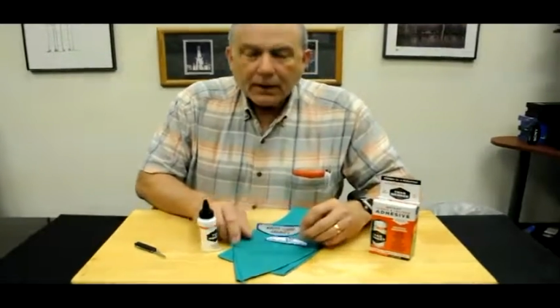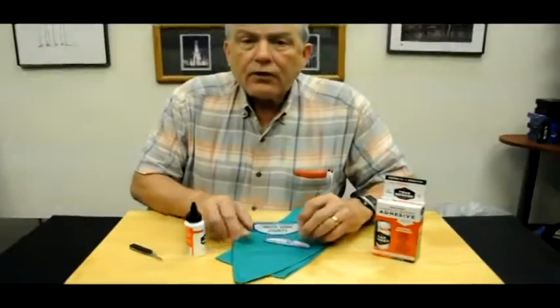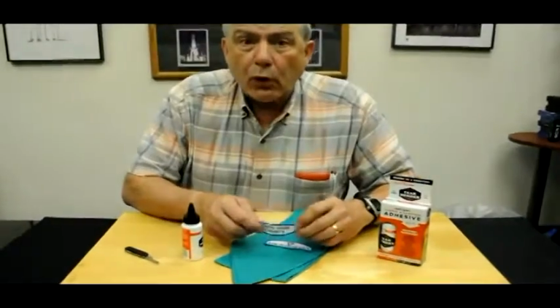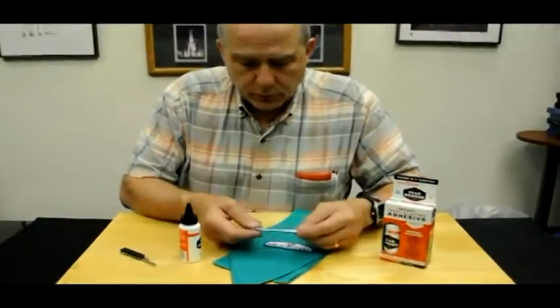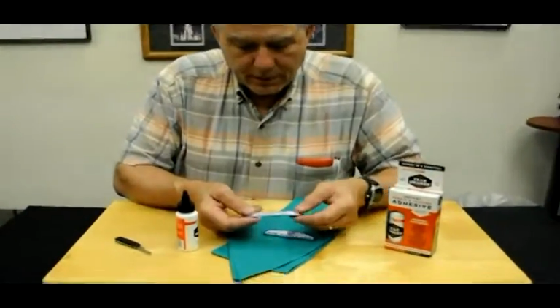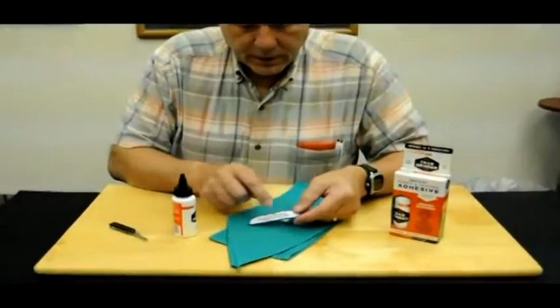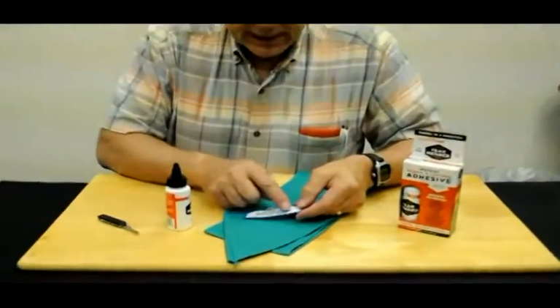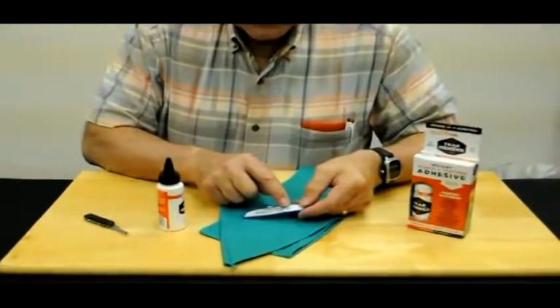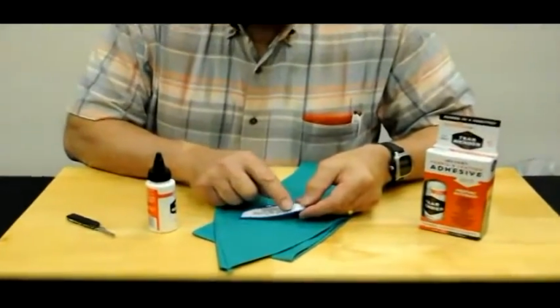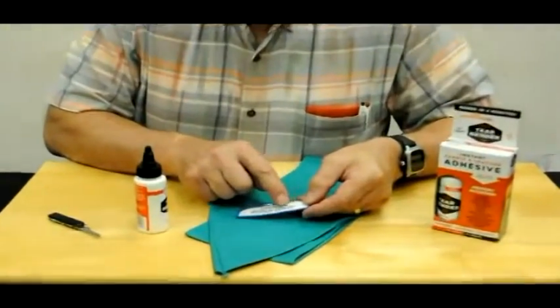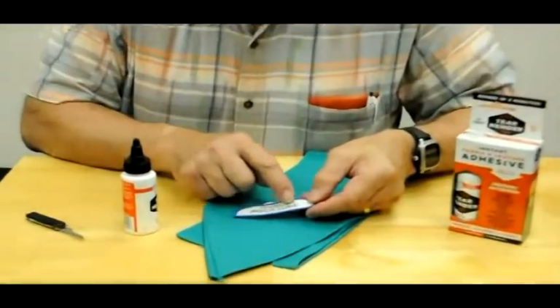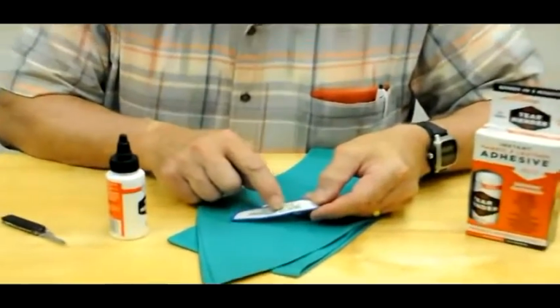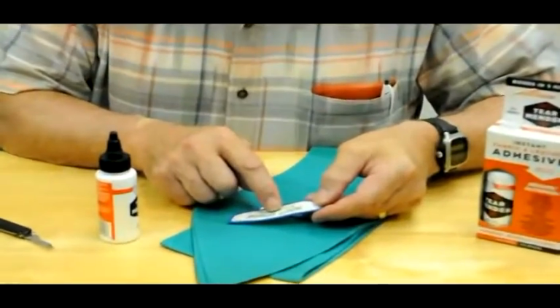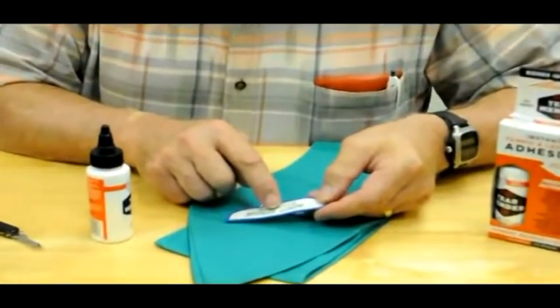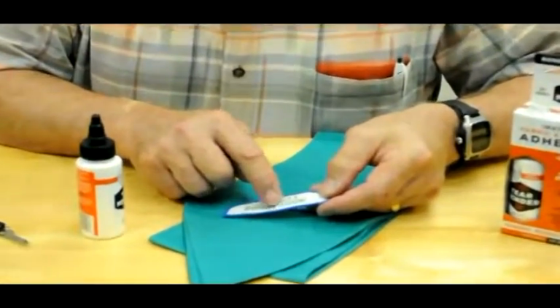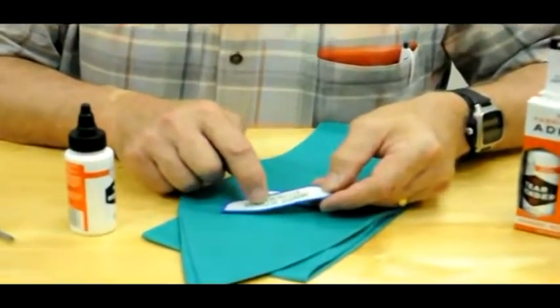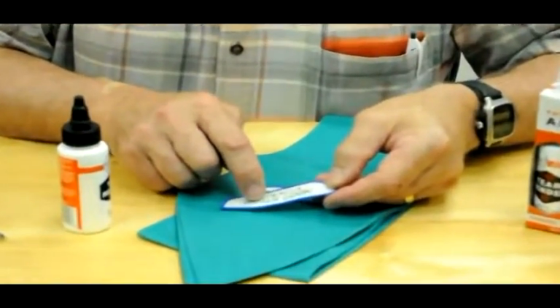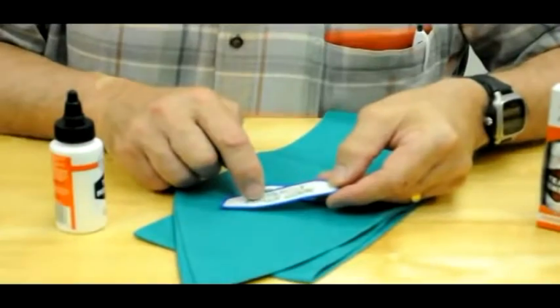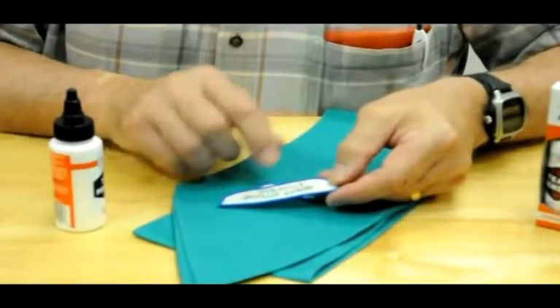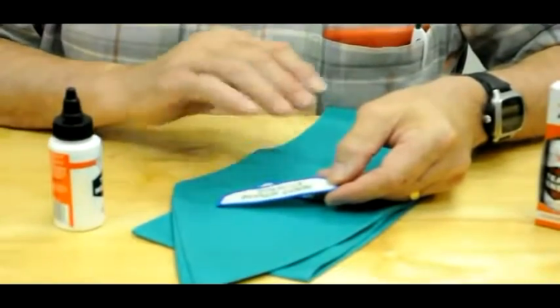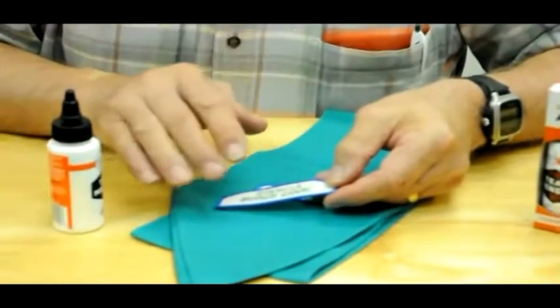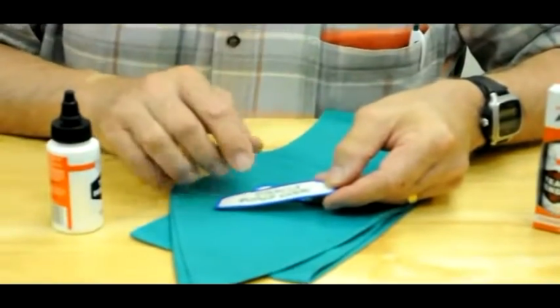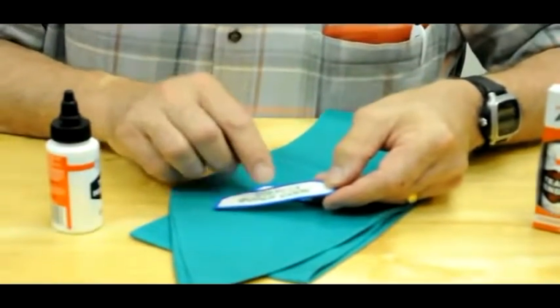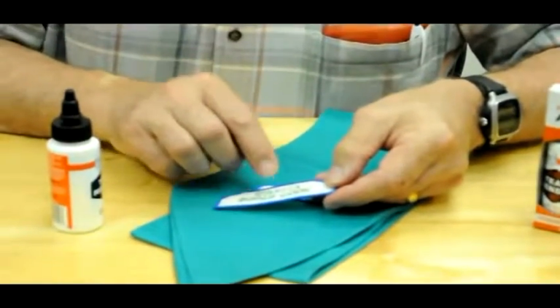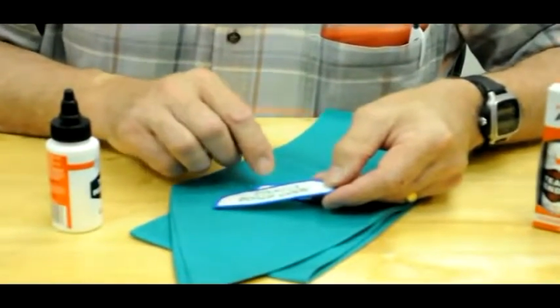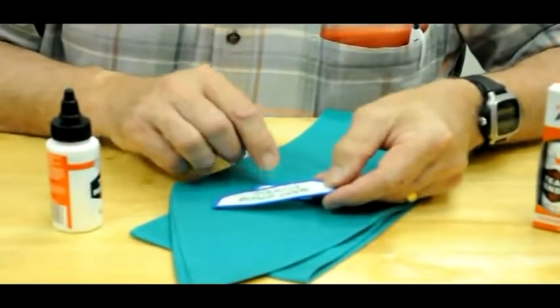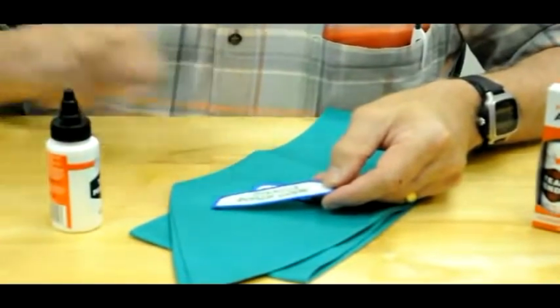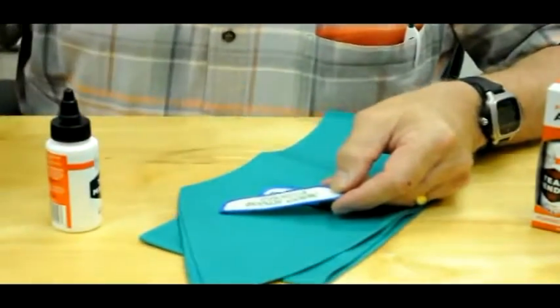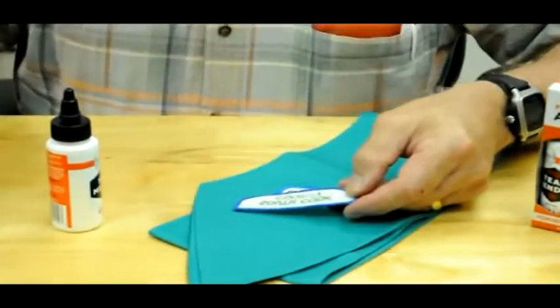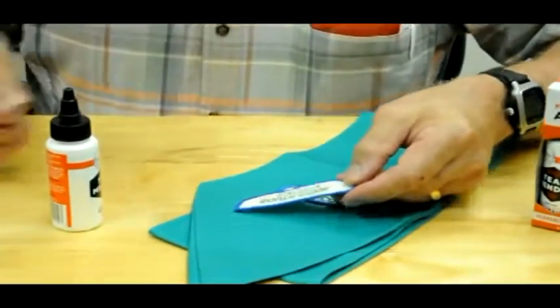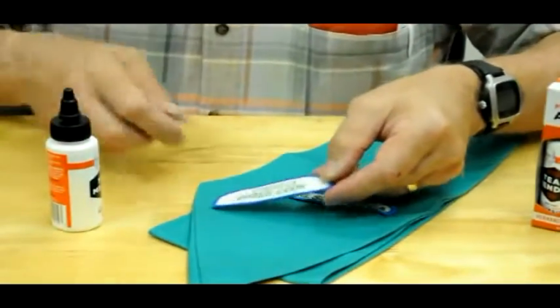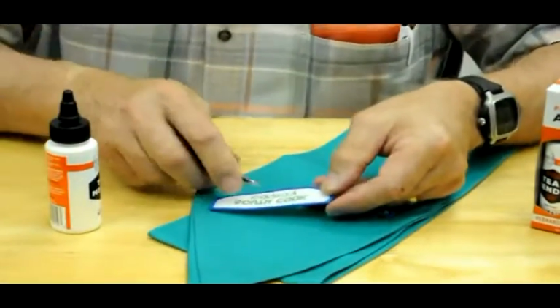It's important to remember that many of these badges have an iron-on material on the back. Forget the iron, but we do have to open up that coating.